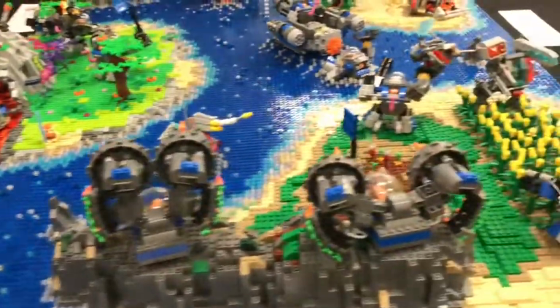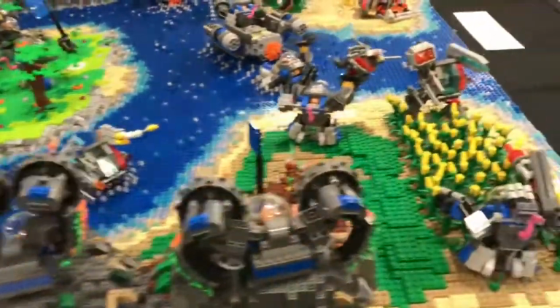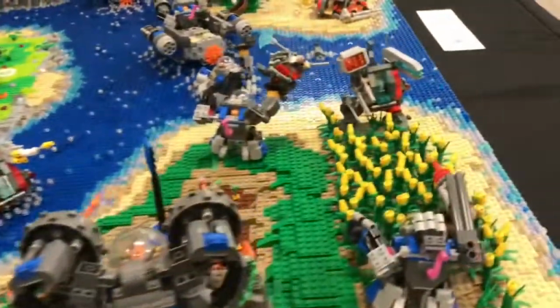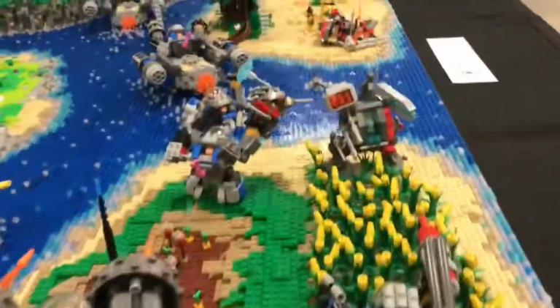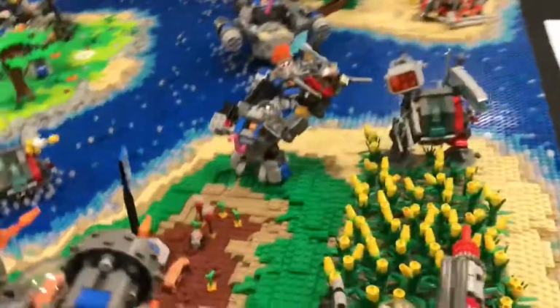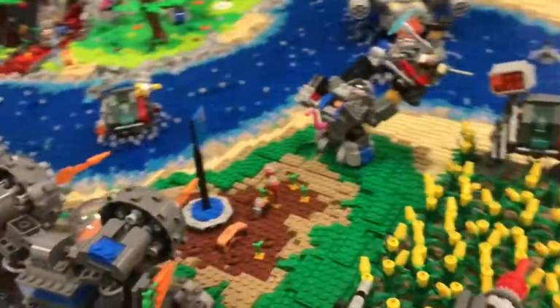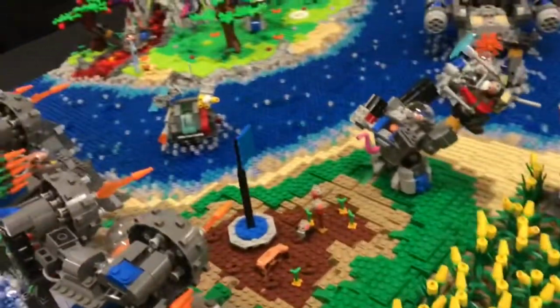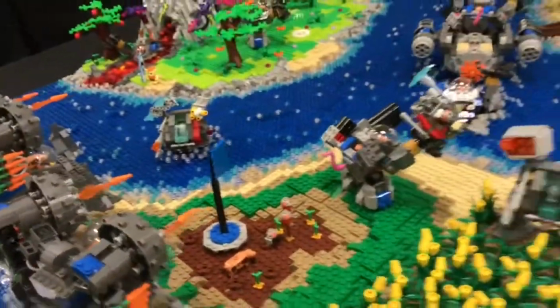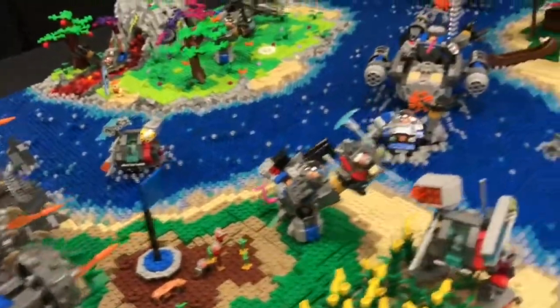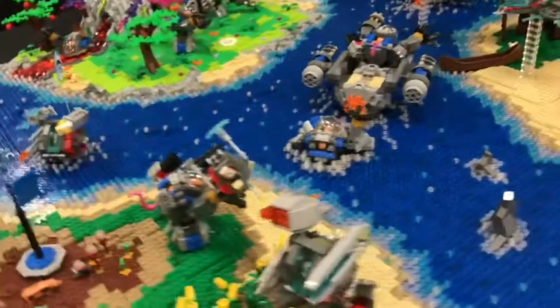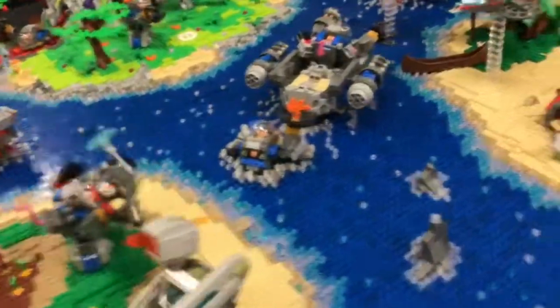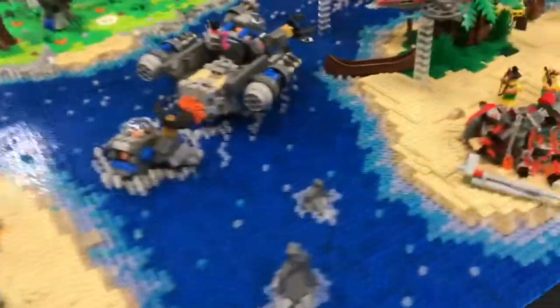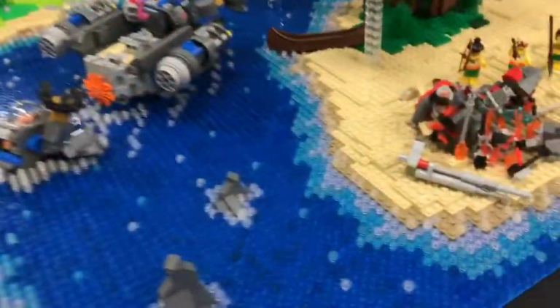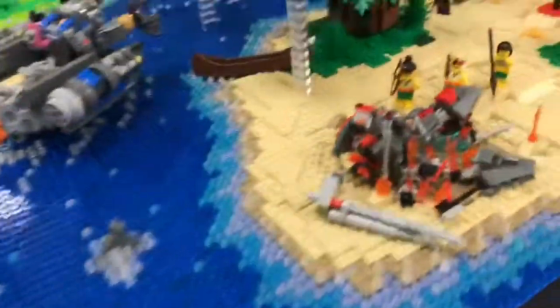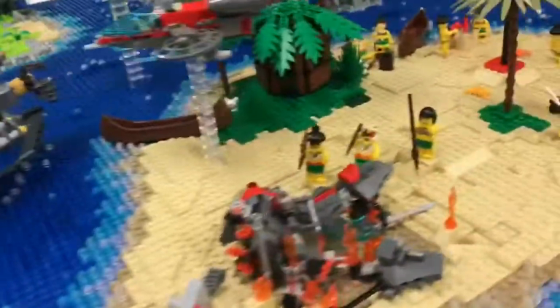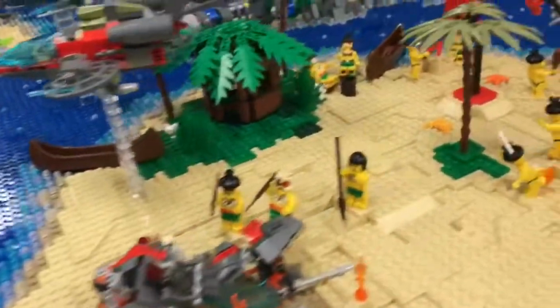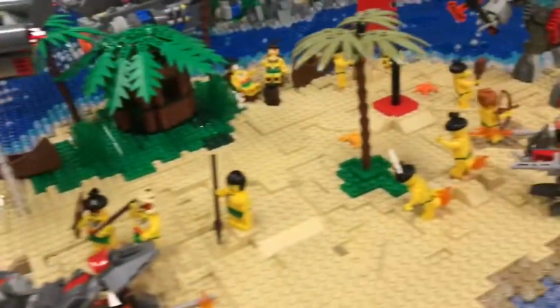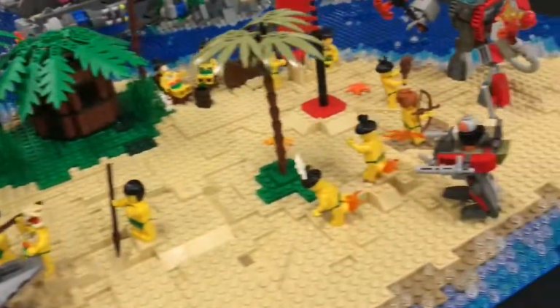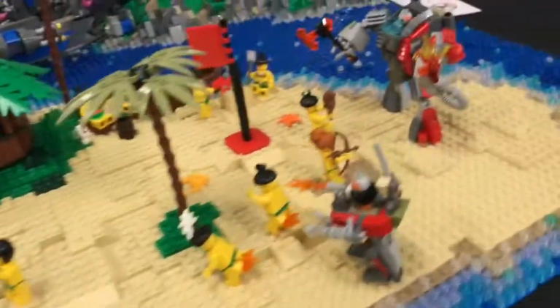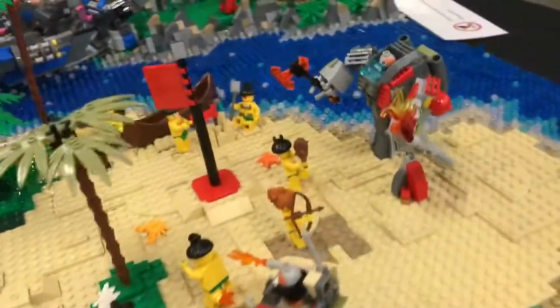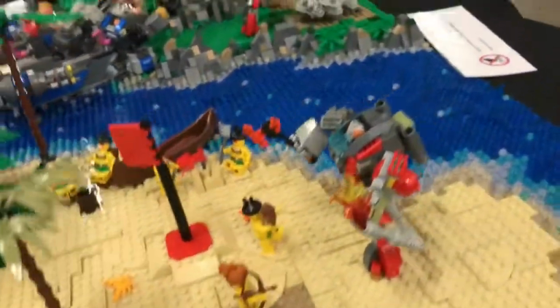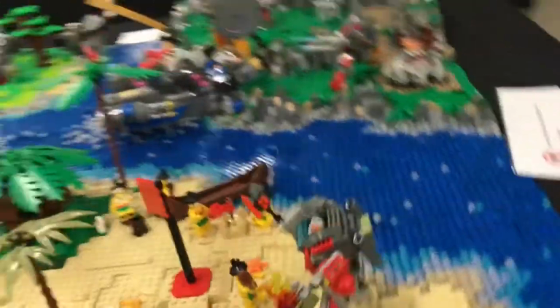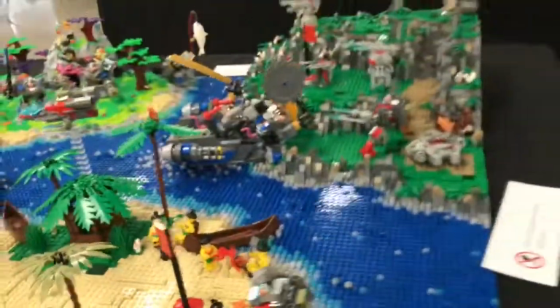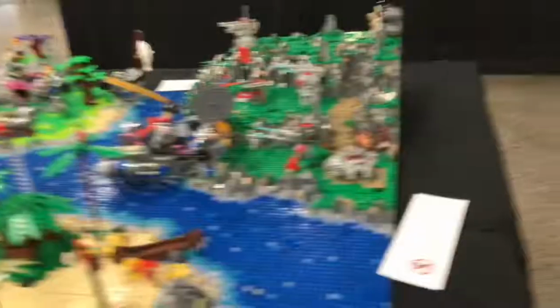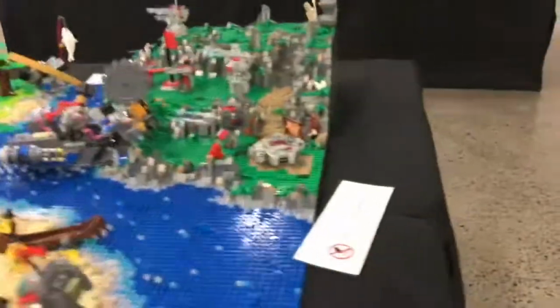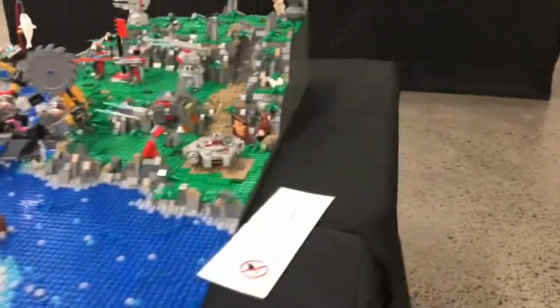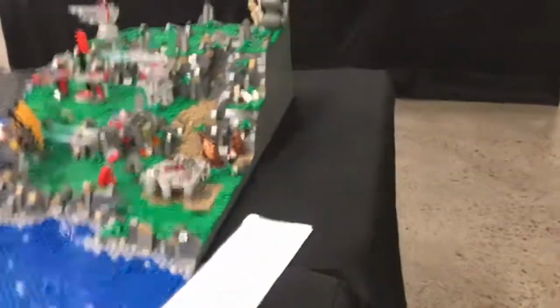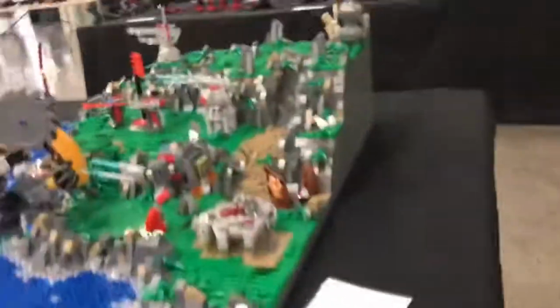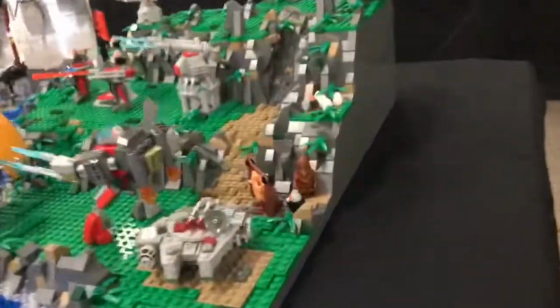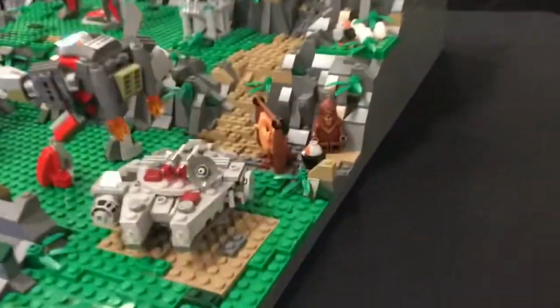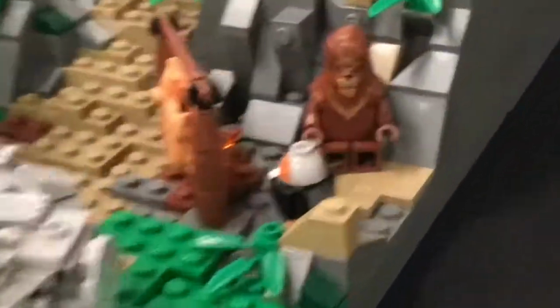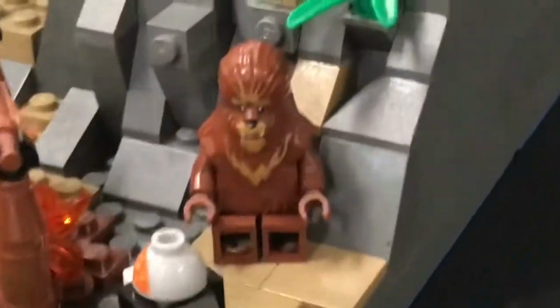This is a really cool Star Wars MOC. There's lots going on here — multiple islands and people trying to conquer the island. I like that cornfield, it looks very nice. There's a huge battle going on and — oh look who's near the Millennium Falcon — Chewbacca!